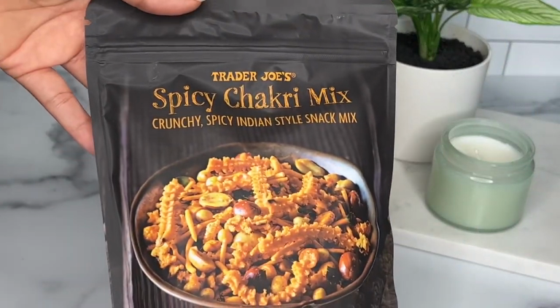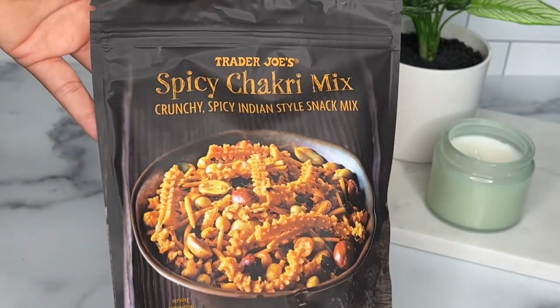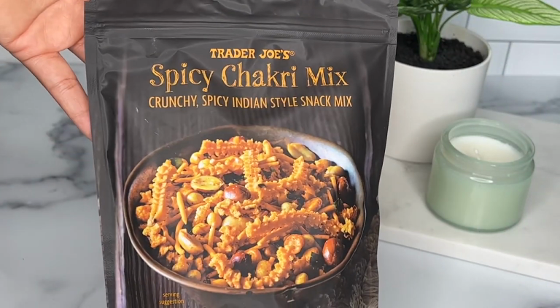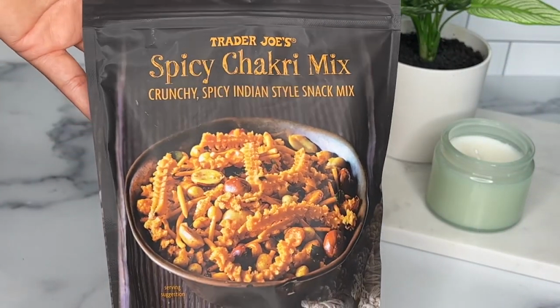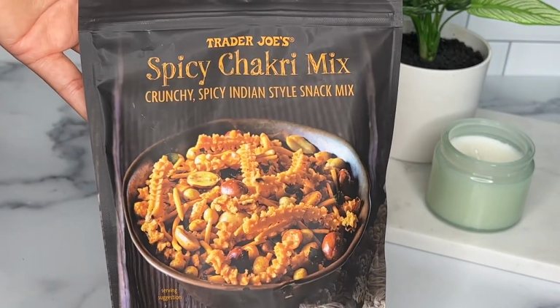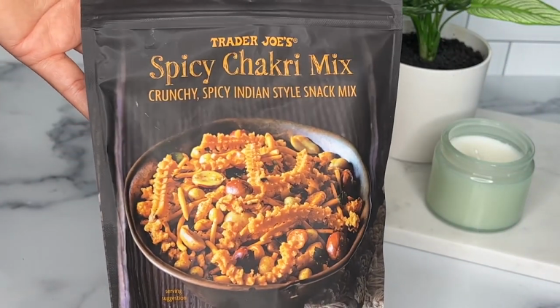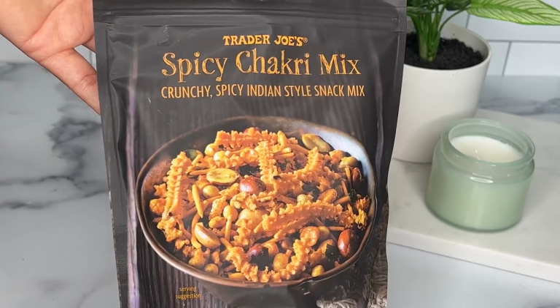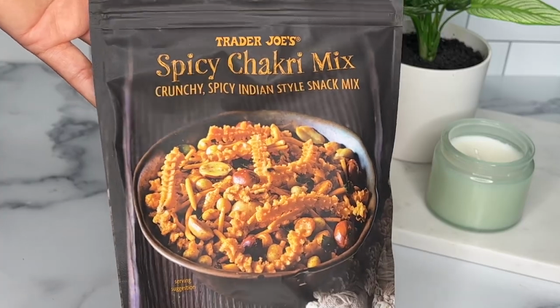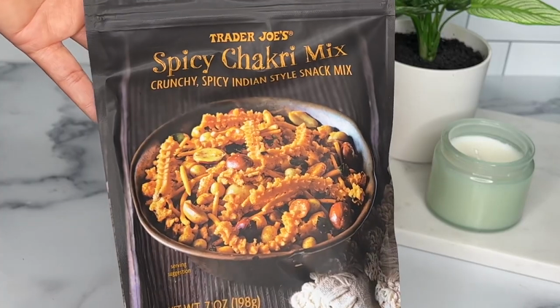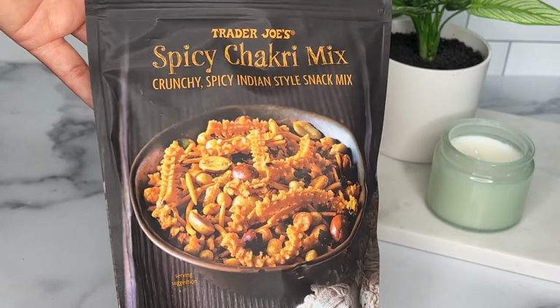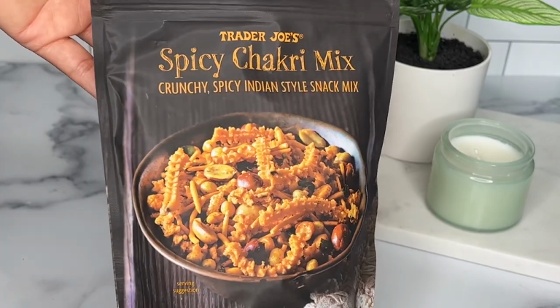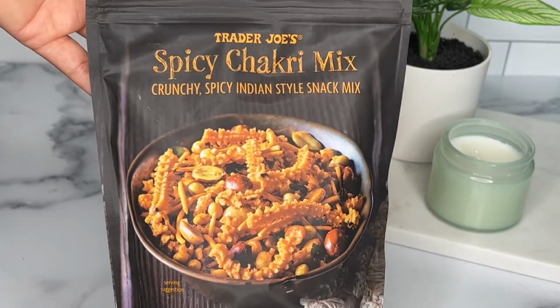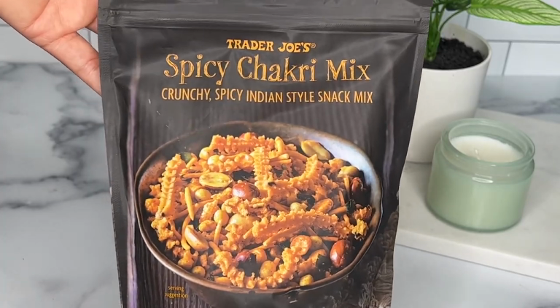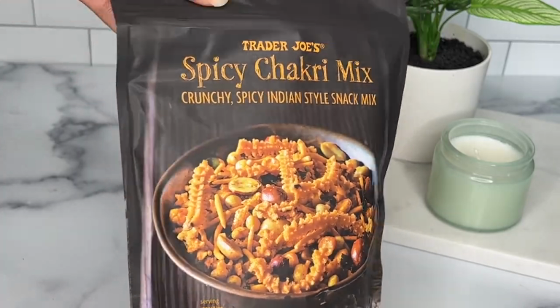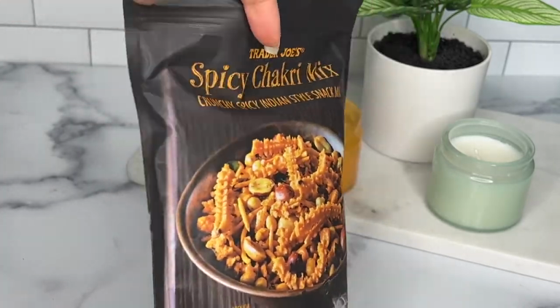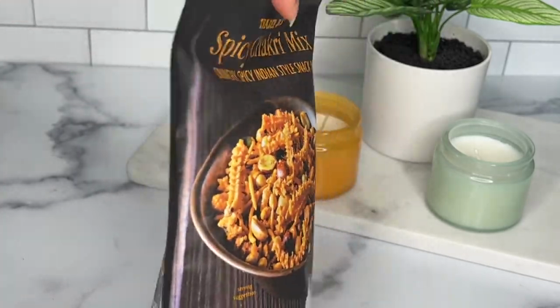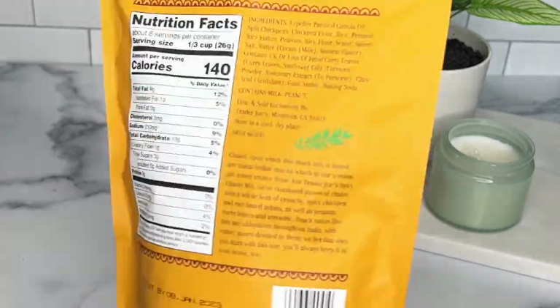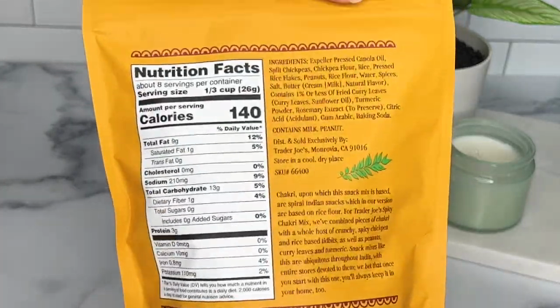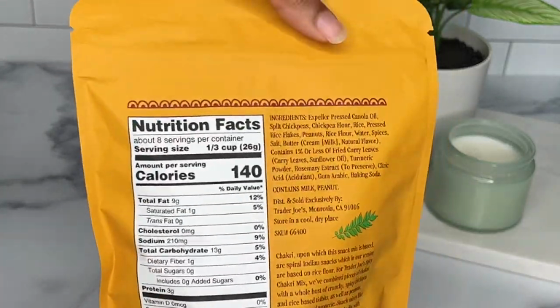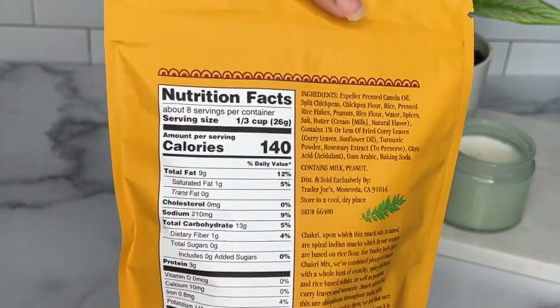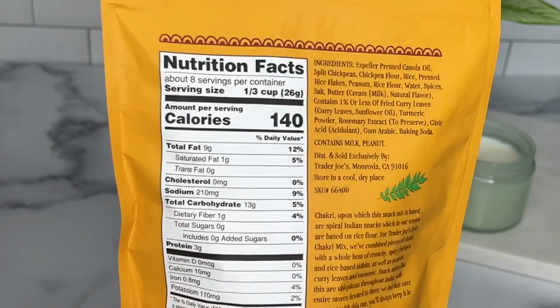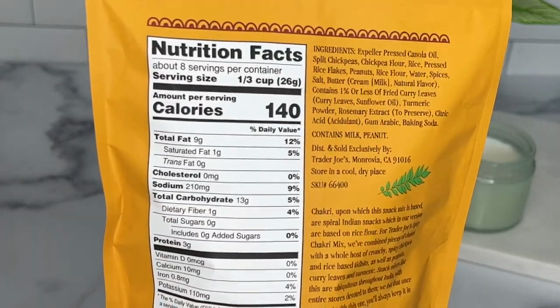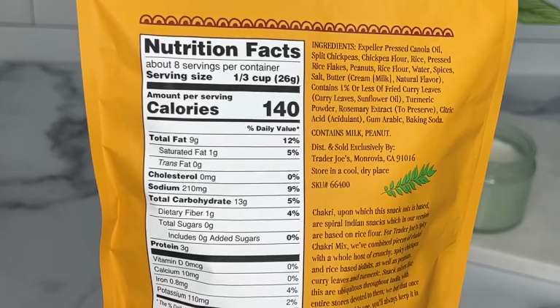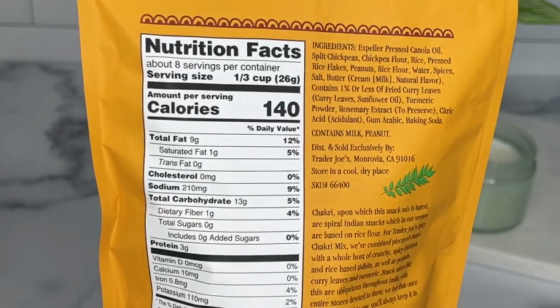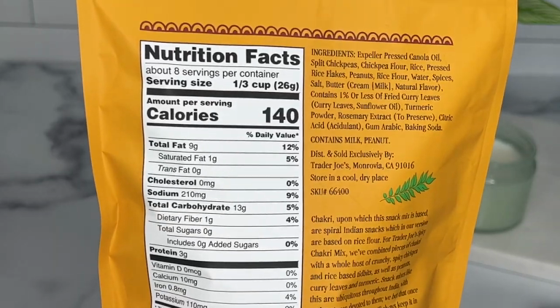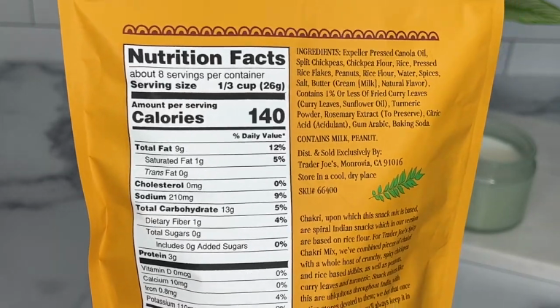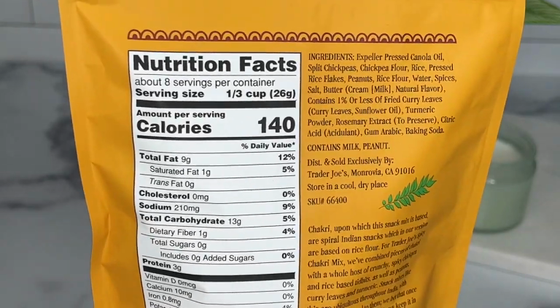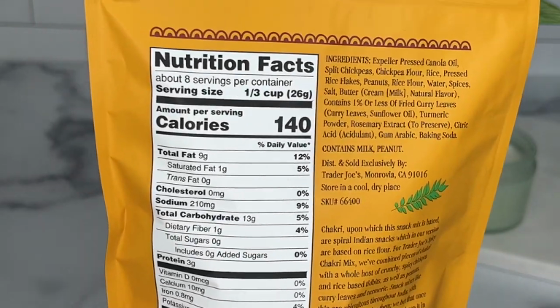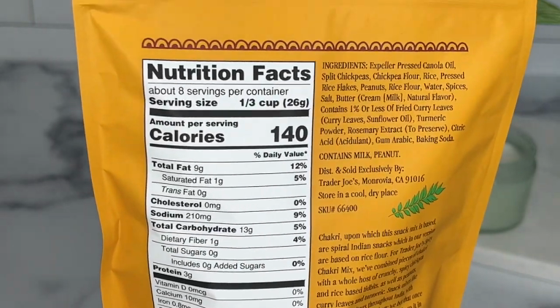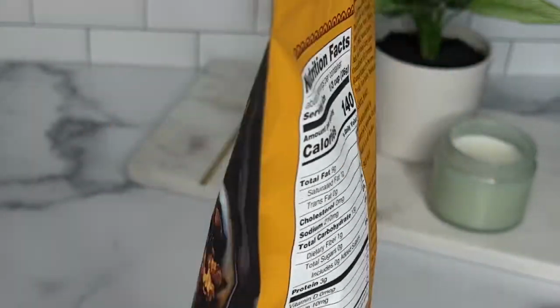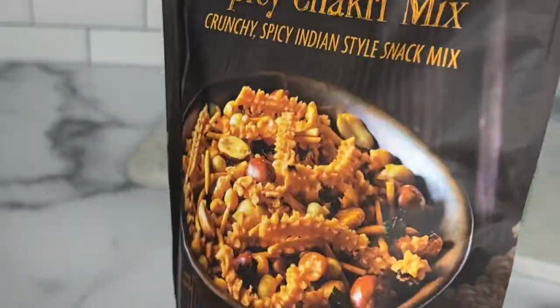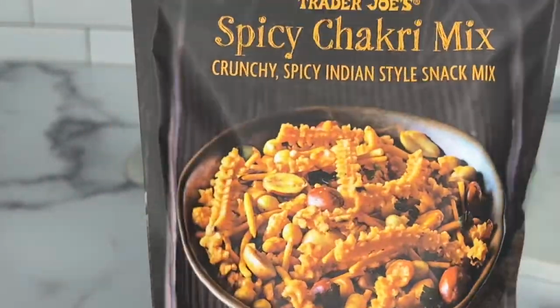Next I have the spicy chakra mix. I don't know if I said that right and if I mispronounced it I'm sorry. I haven't opened these just yet — they're still sitting in my pantry, but I'll definitely let you guys know how they are.